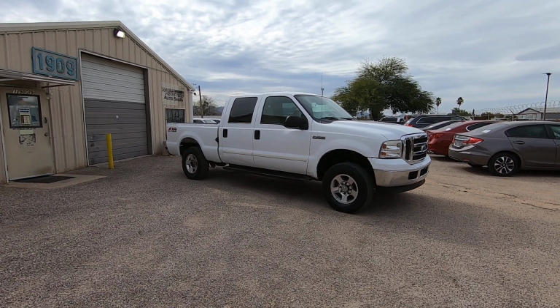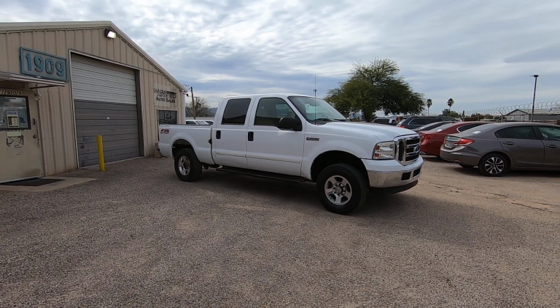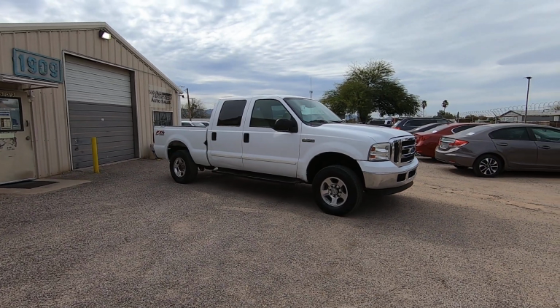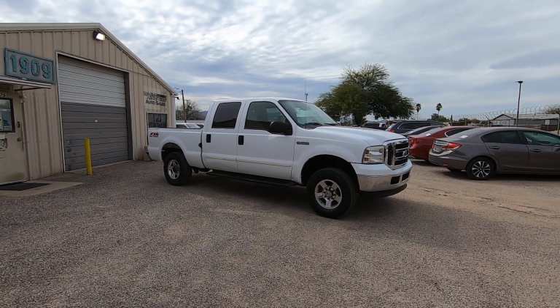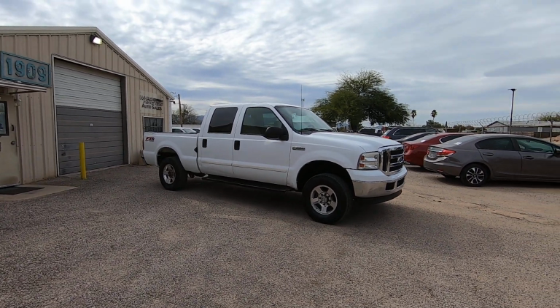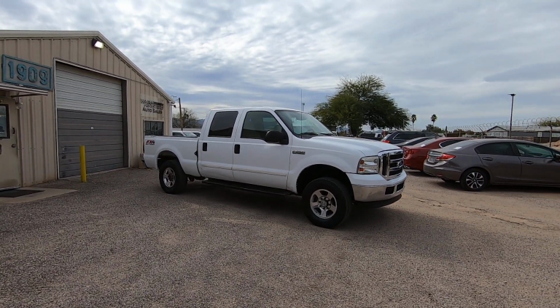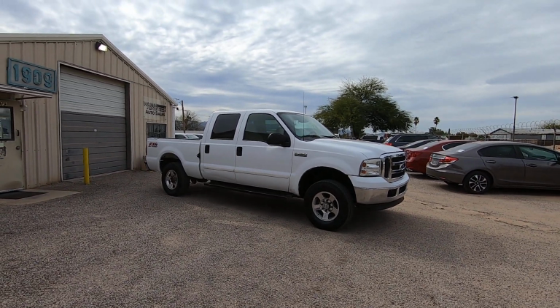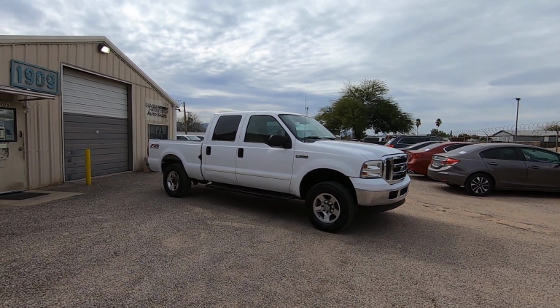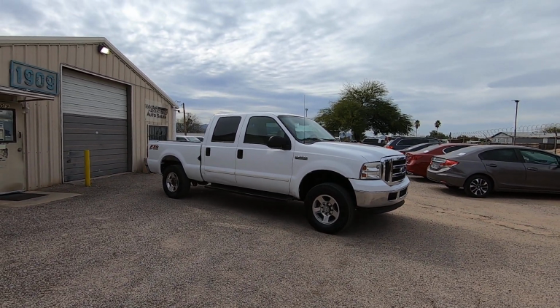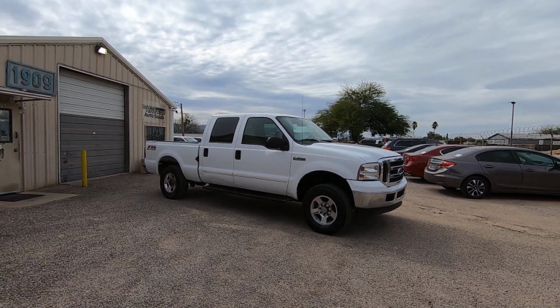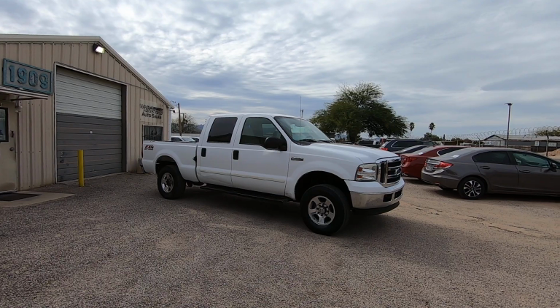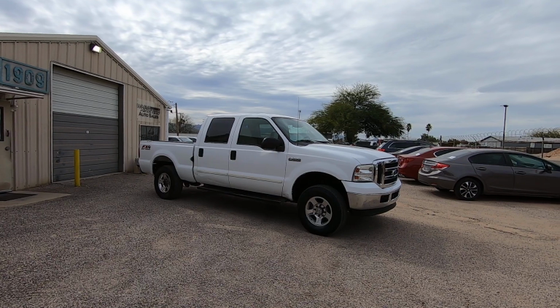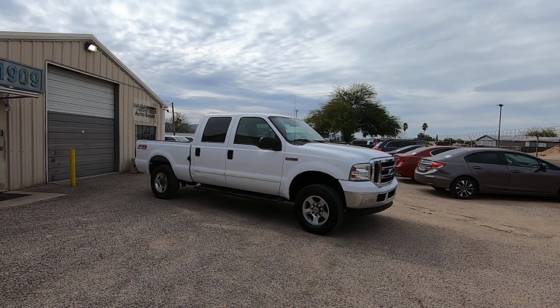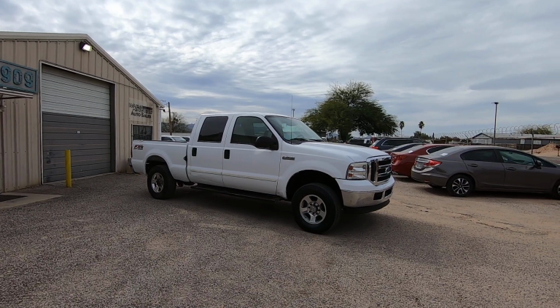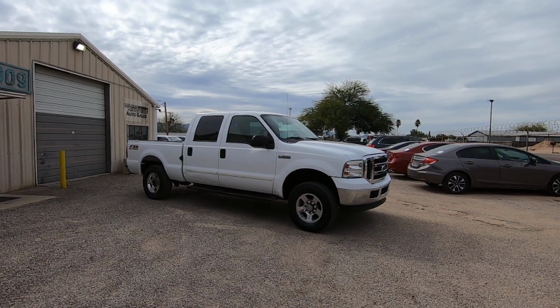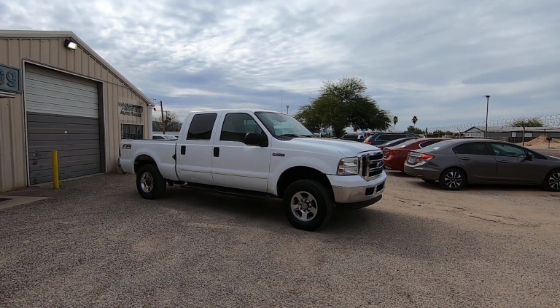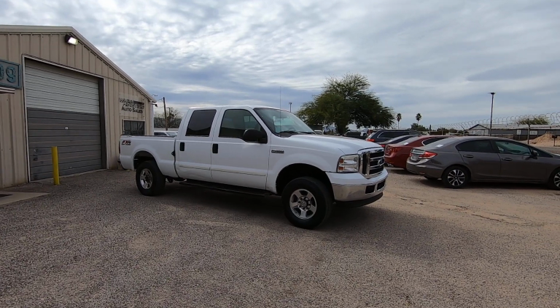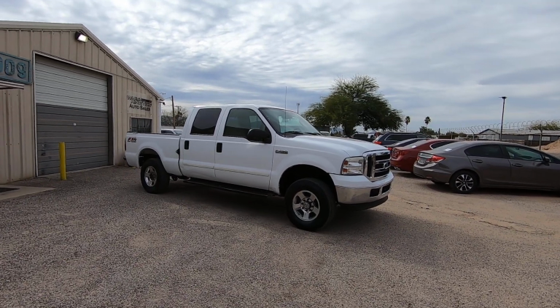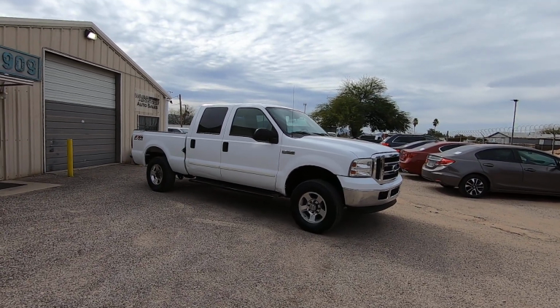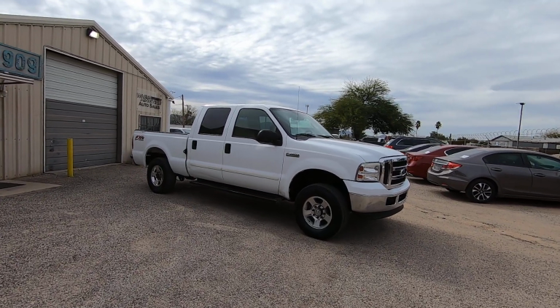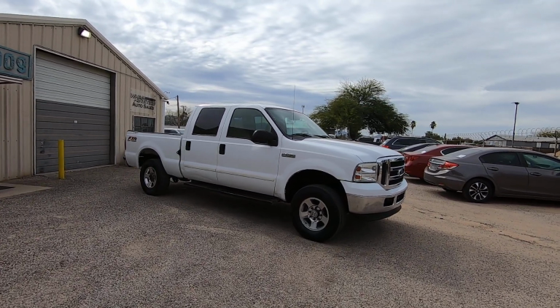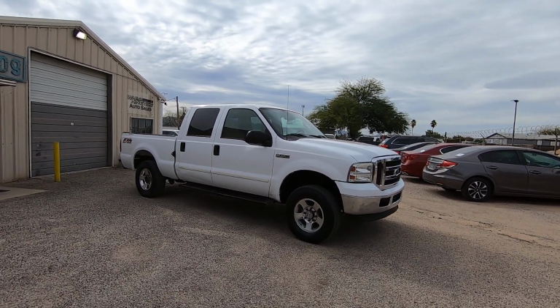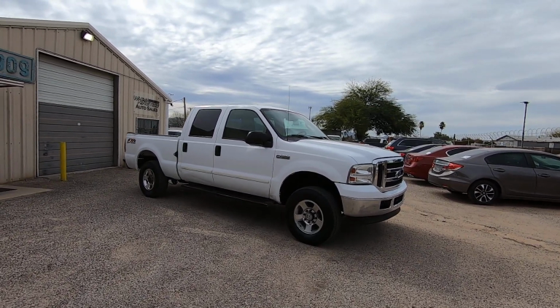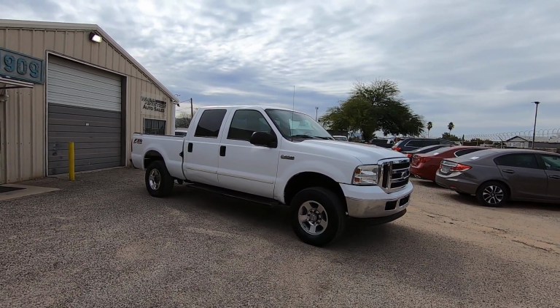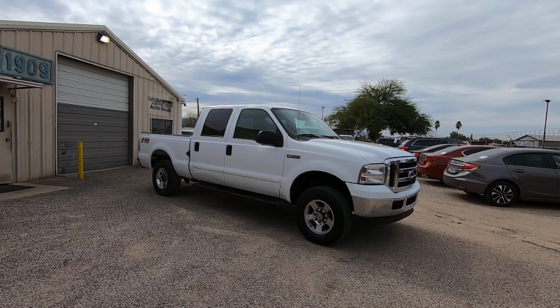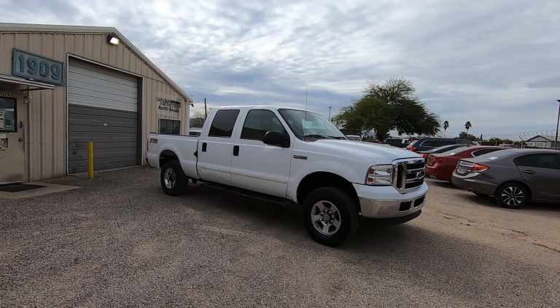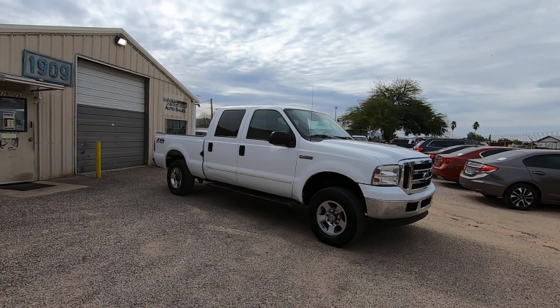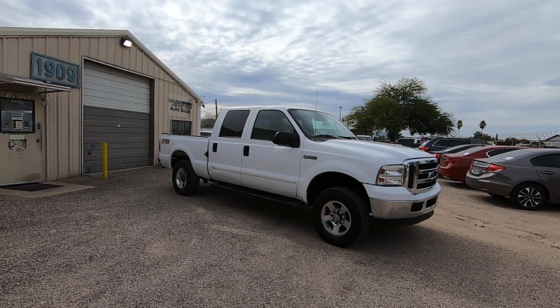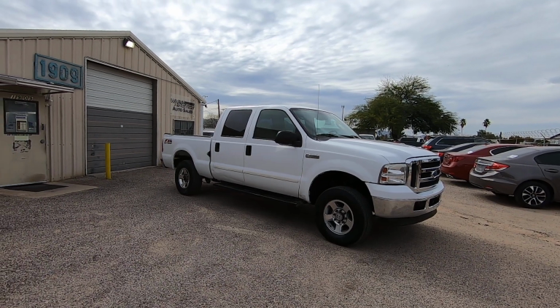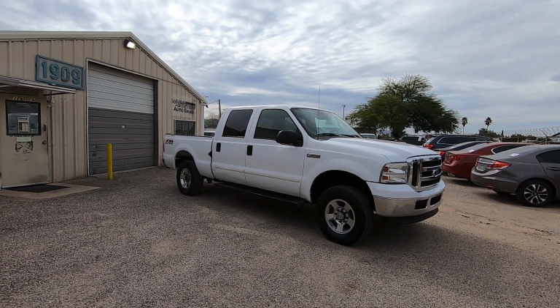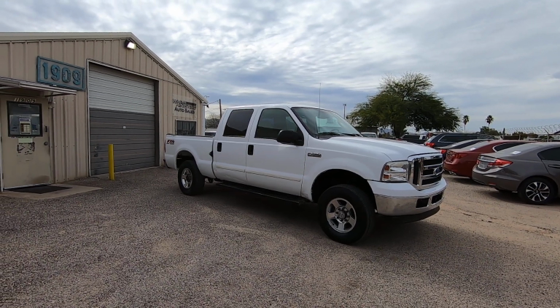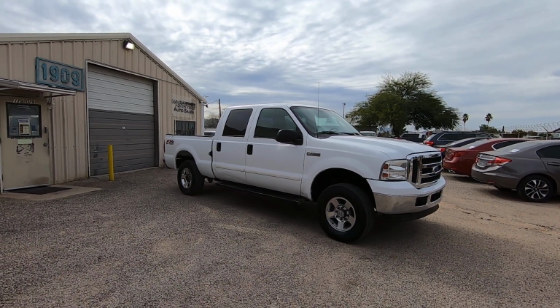It was a theft recovery purchased directly from an insurance company in El Paso, Texas. We bring them here. It's on a clear title, by the way. And it's actual miles — 44,525.